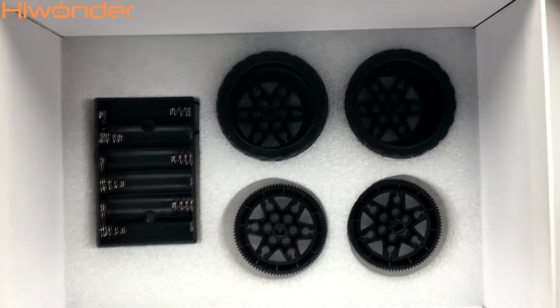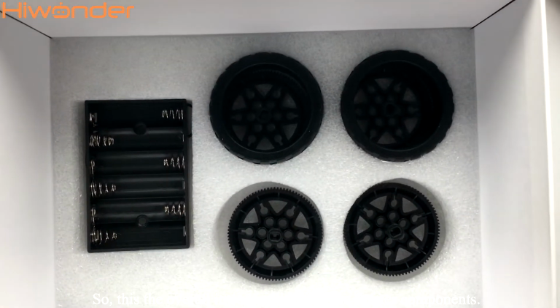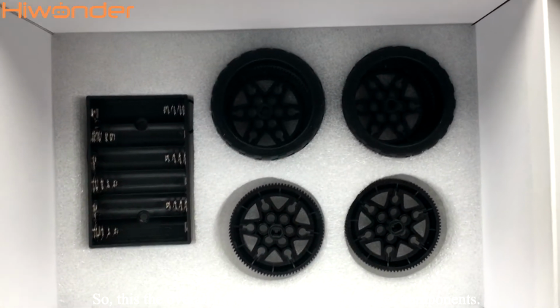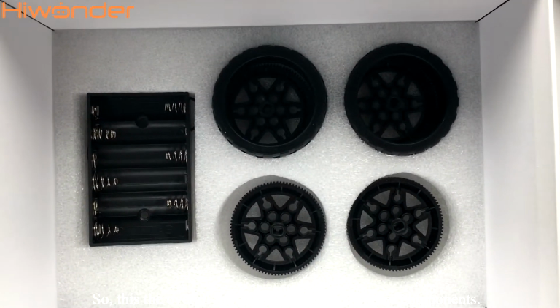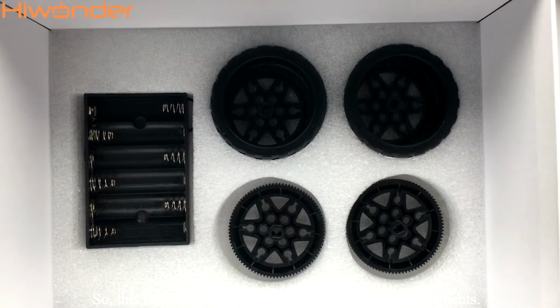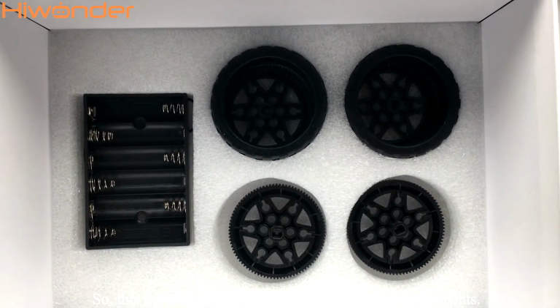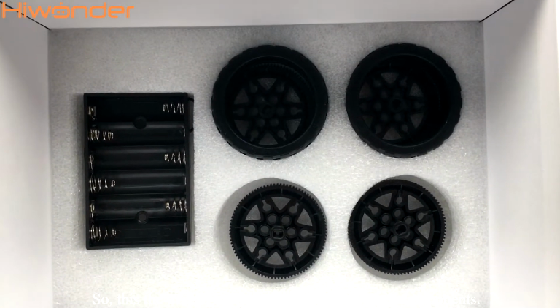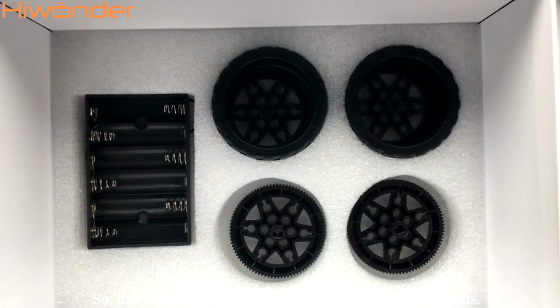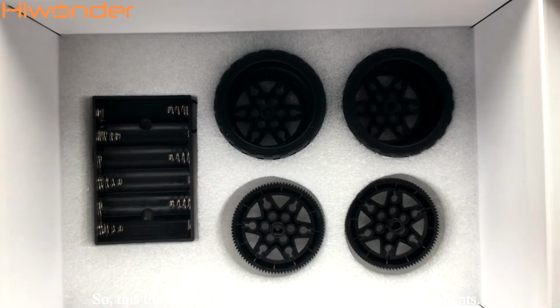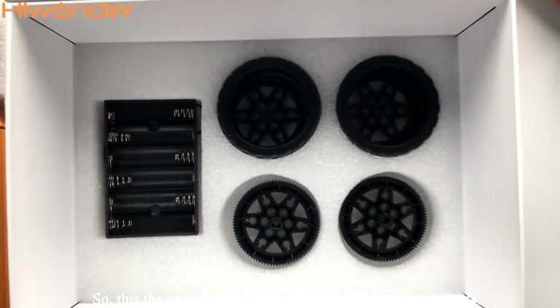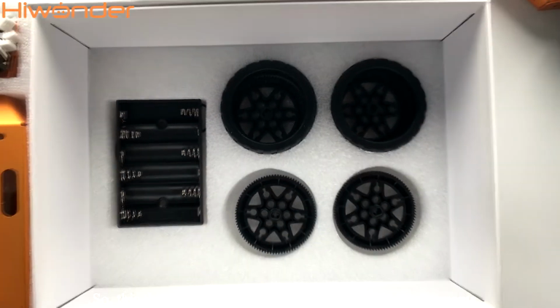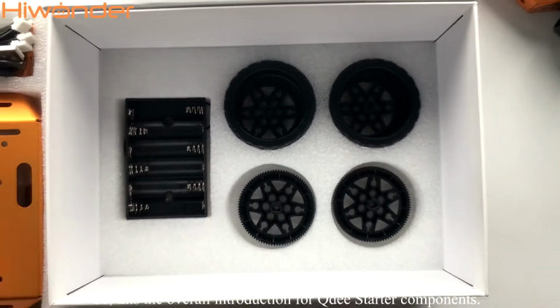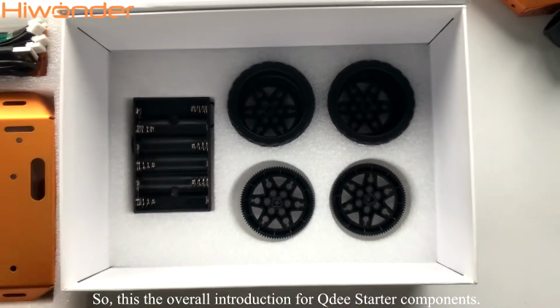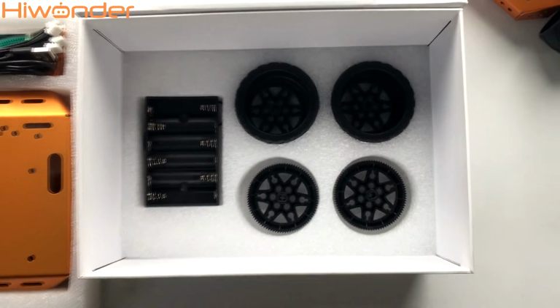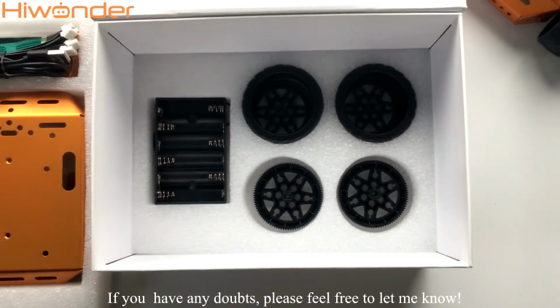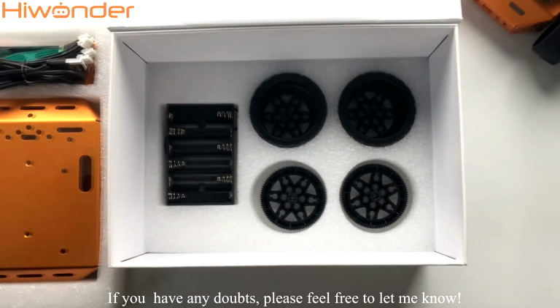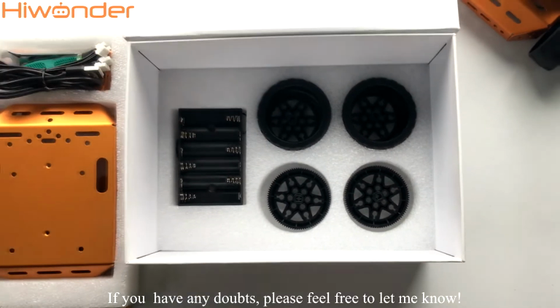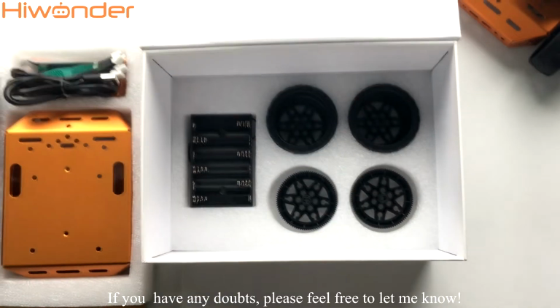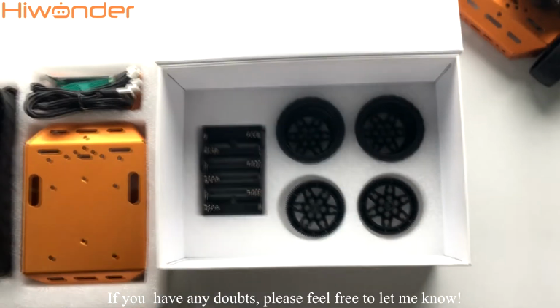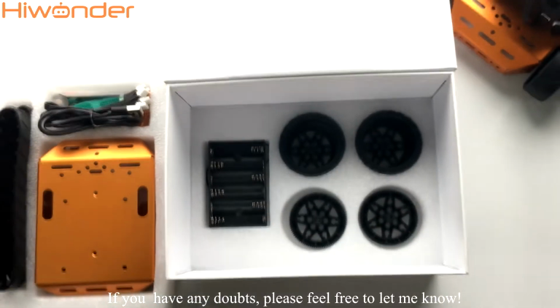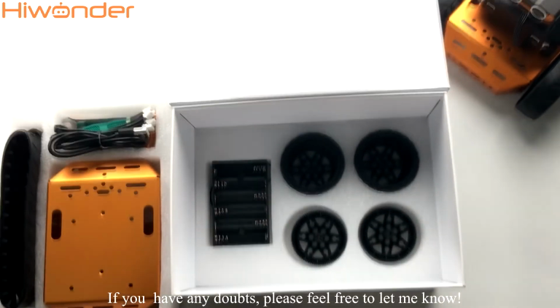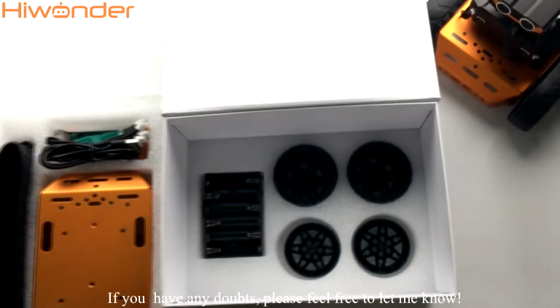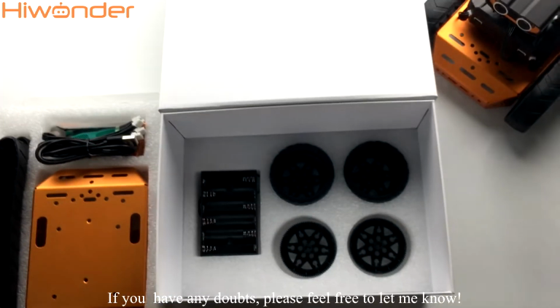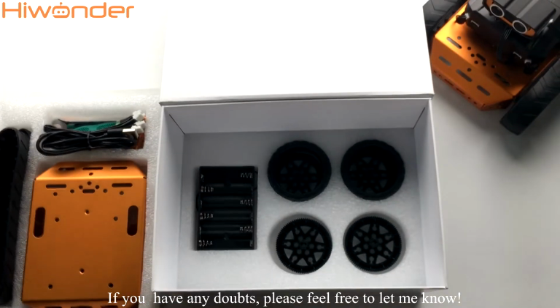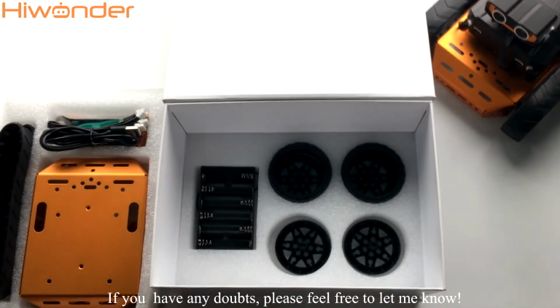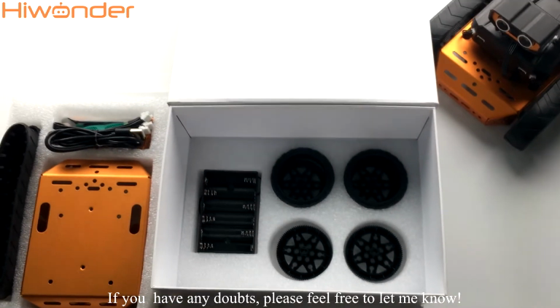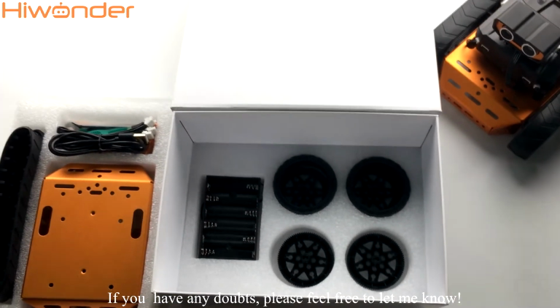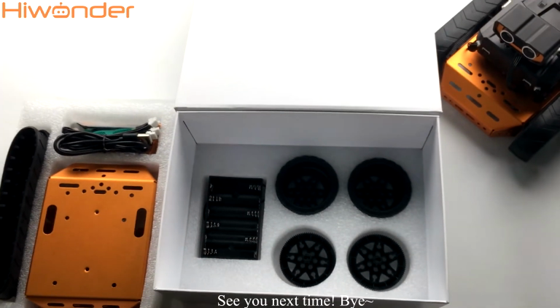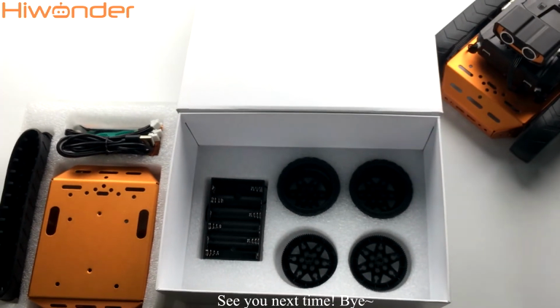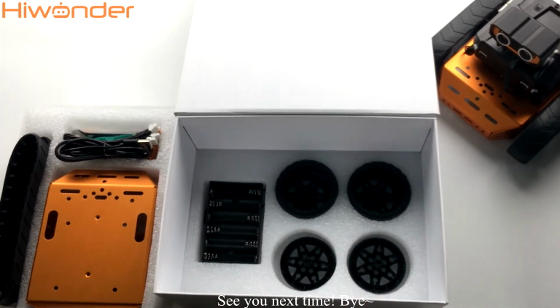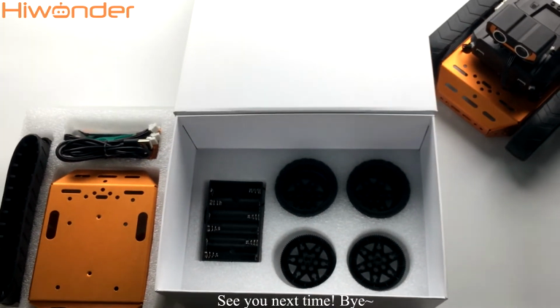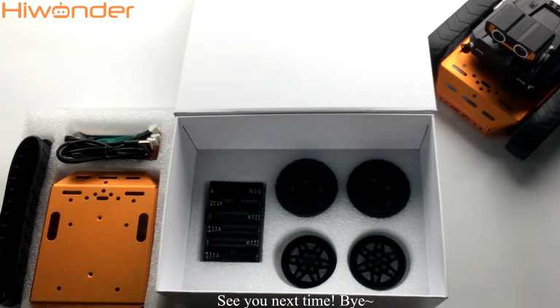So this is the overall introduction of the QD starter version. If you have any doubts, please feel free to let me know. See you next time. Bye.